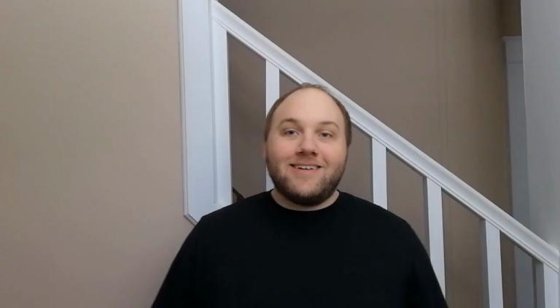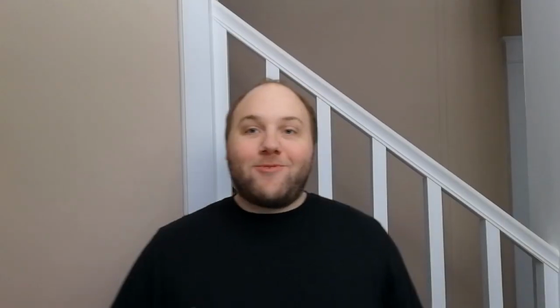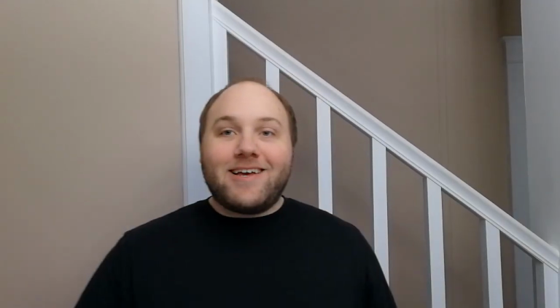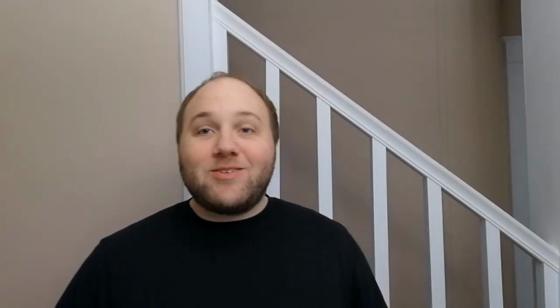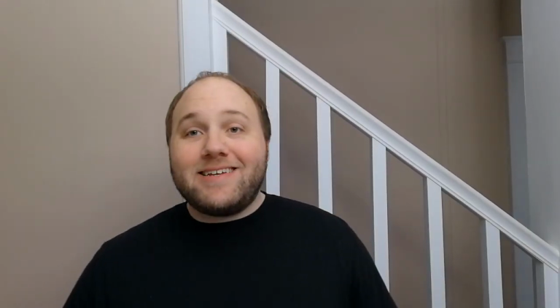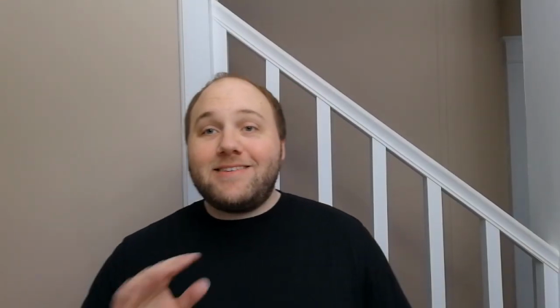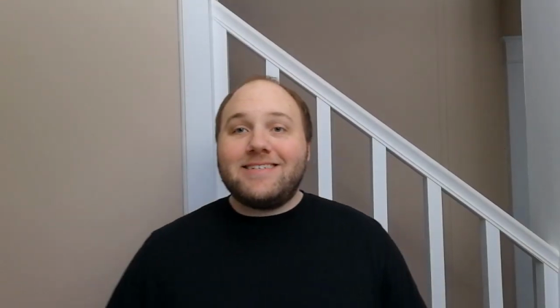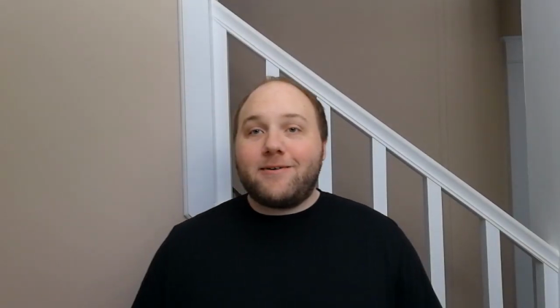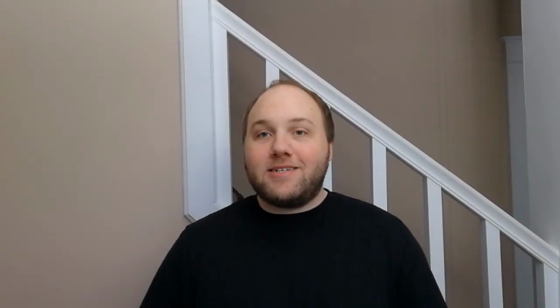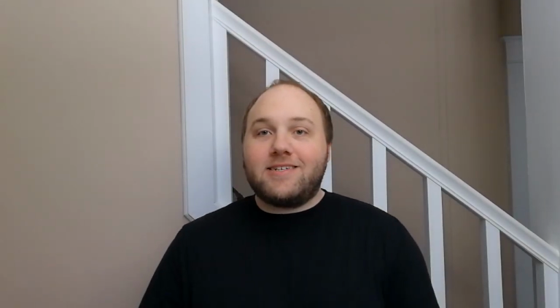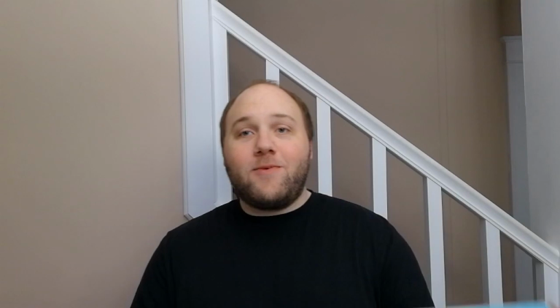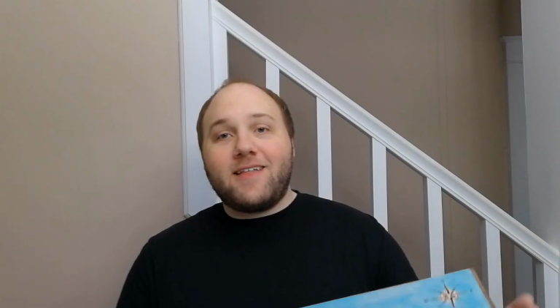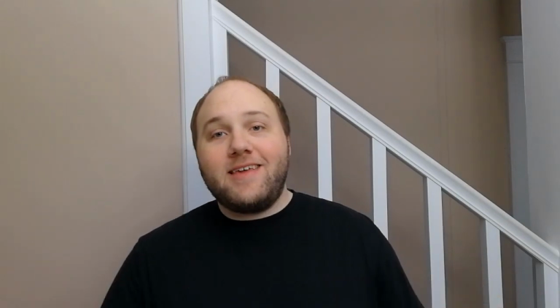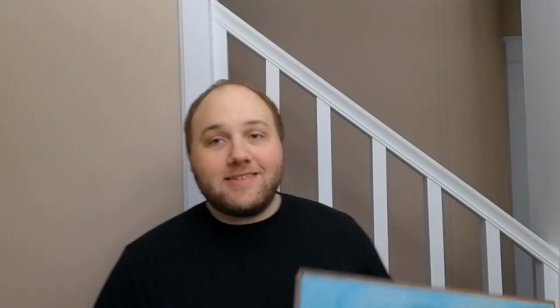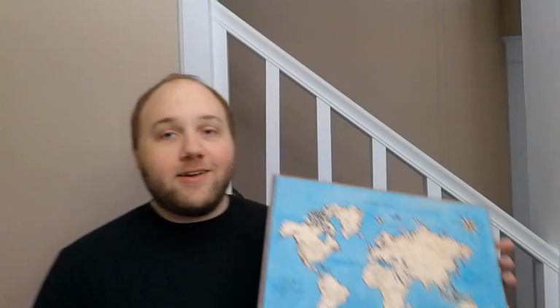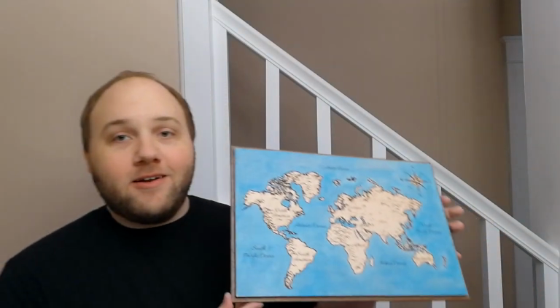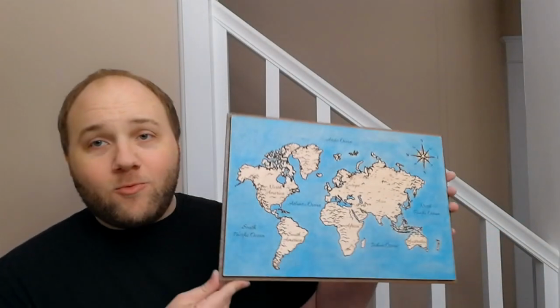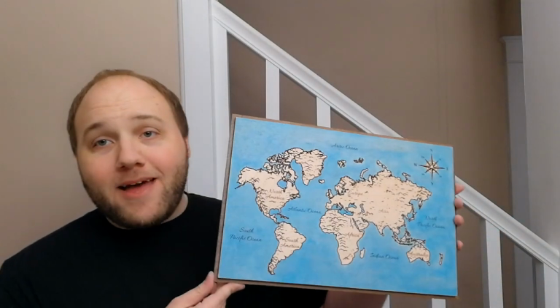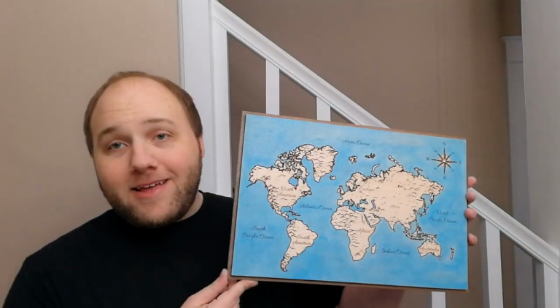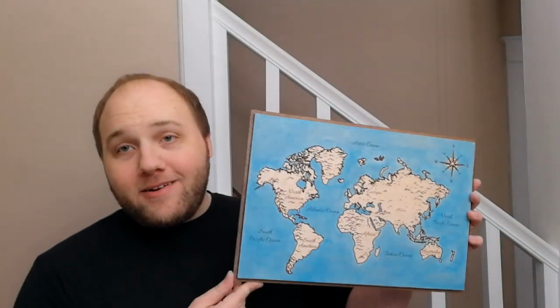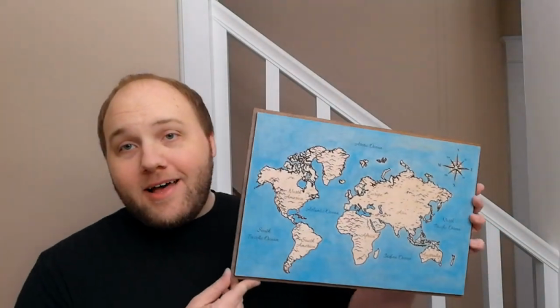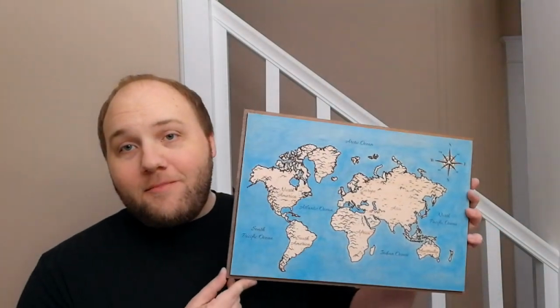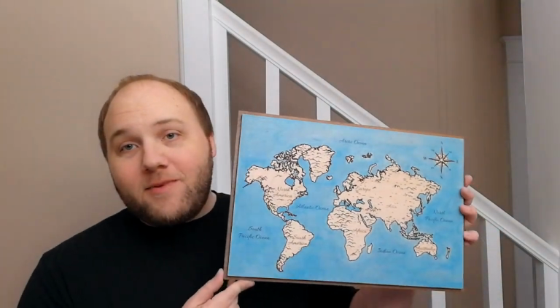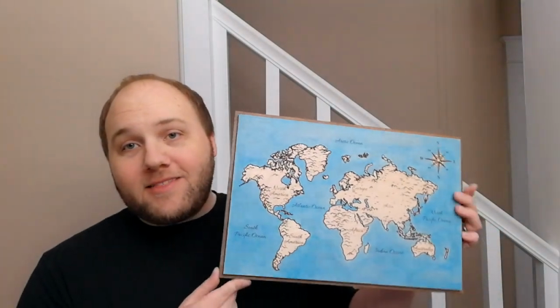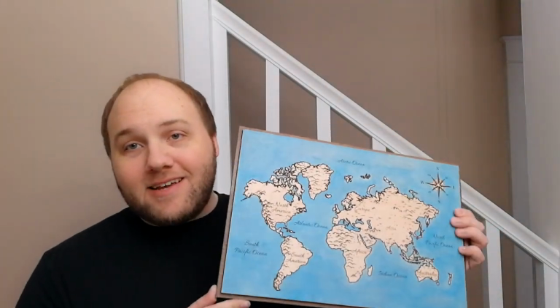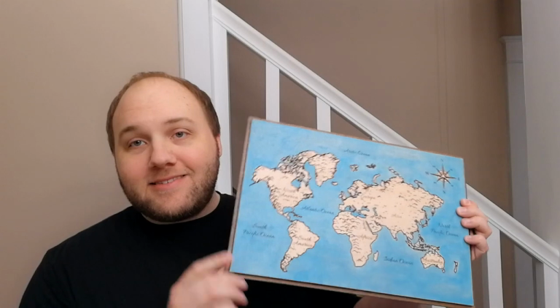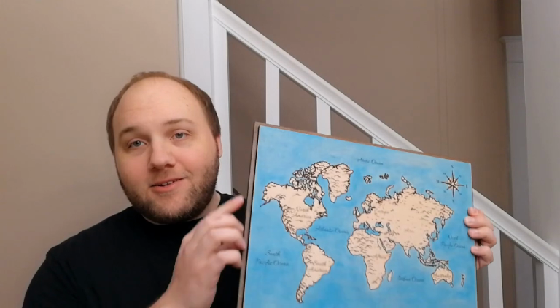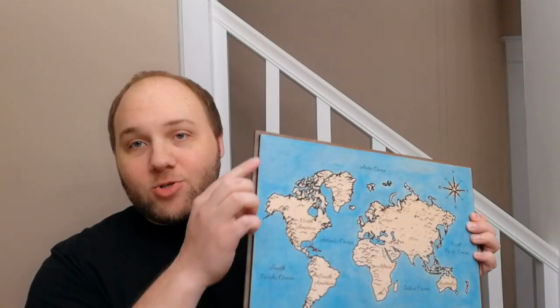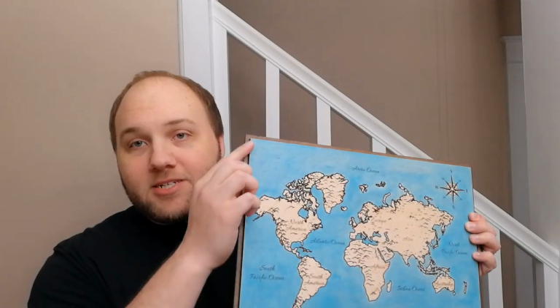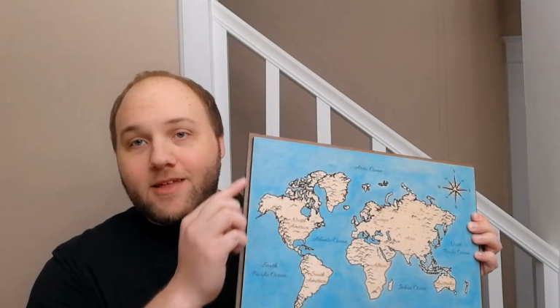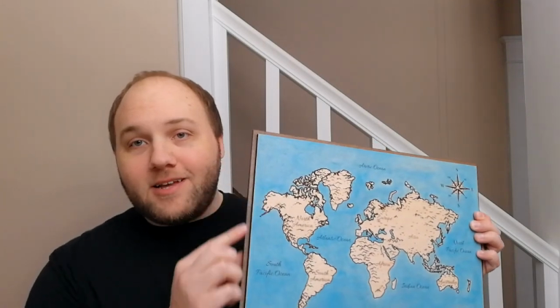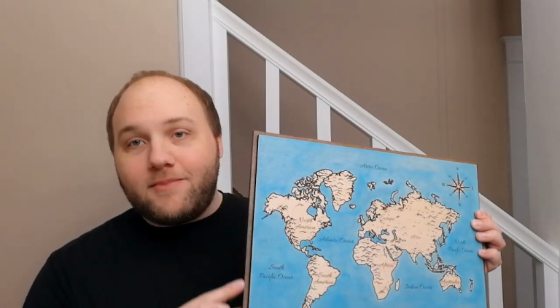All right you guys, so that is the entire project. We've got the entire world map right here, and we've got this nice subtle drop shadow that I was talking about.